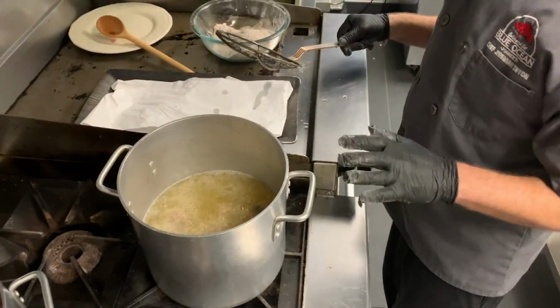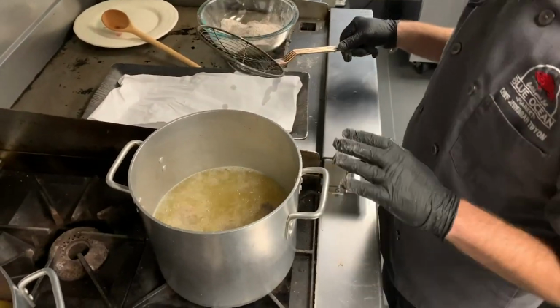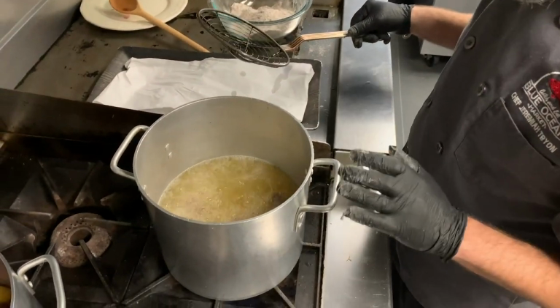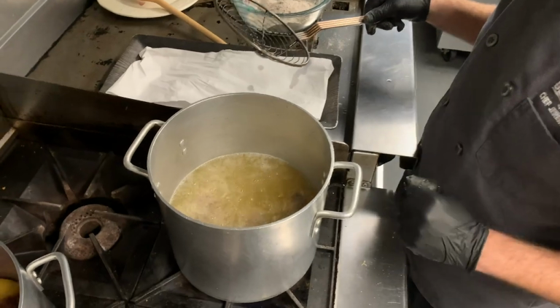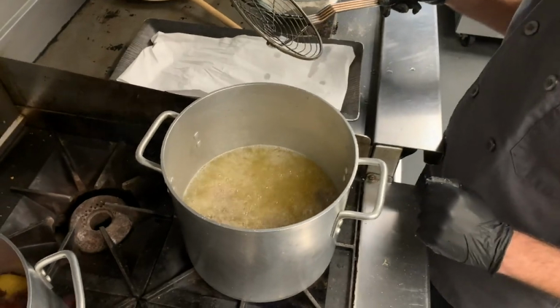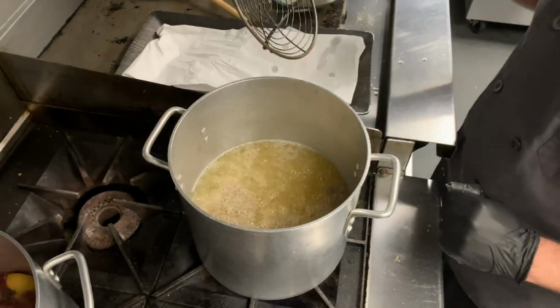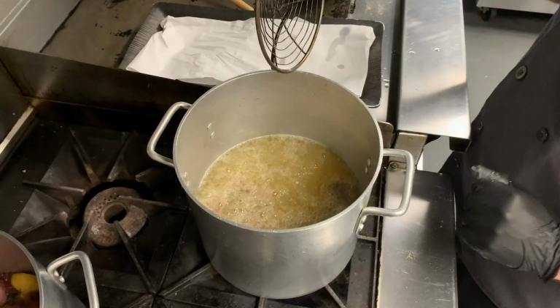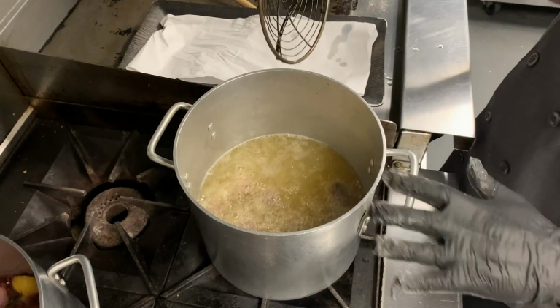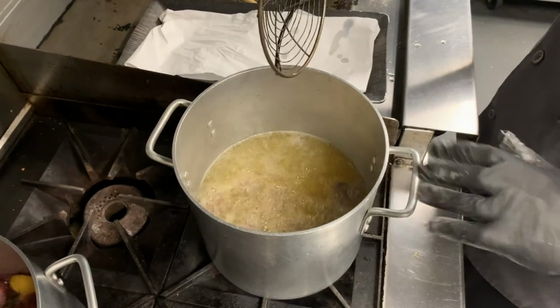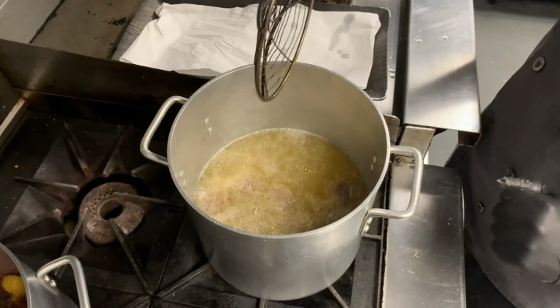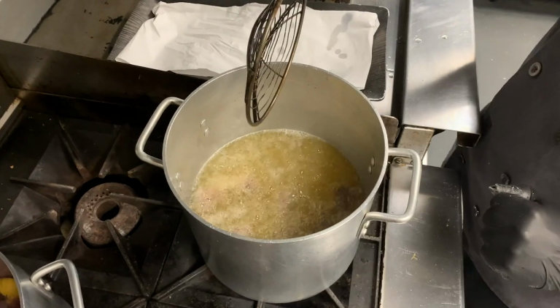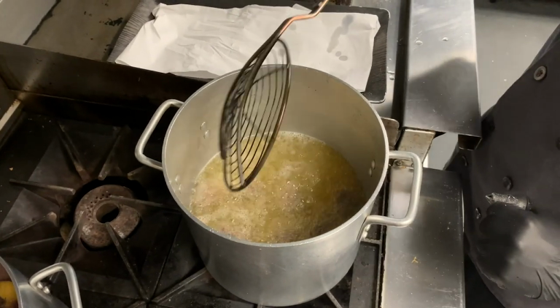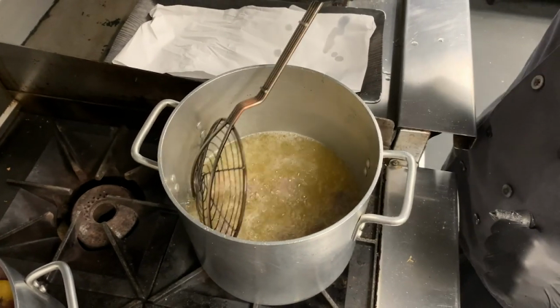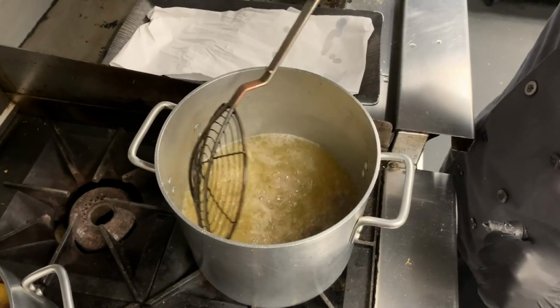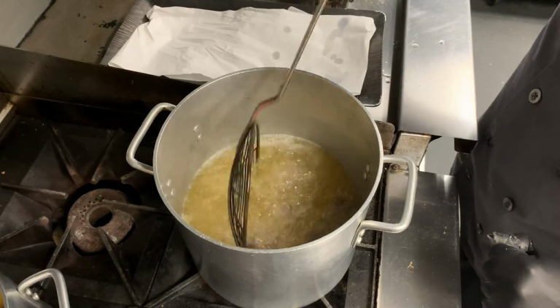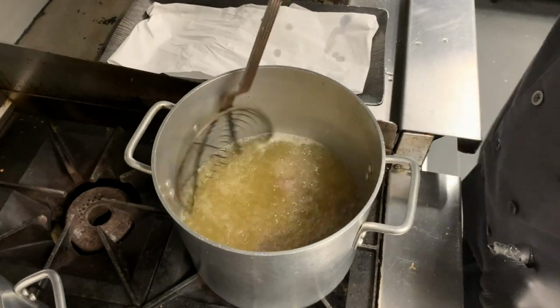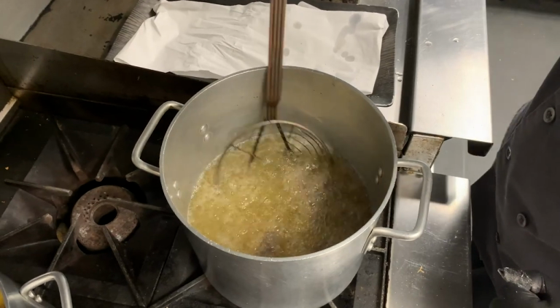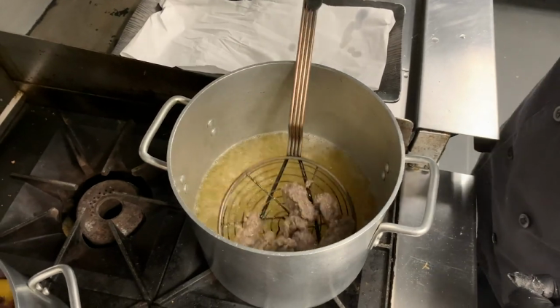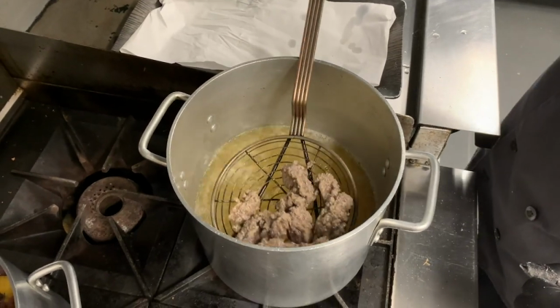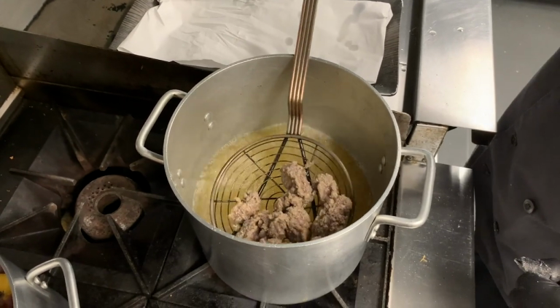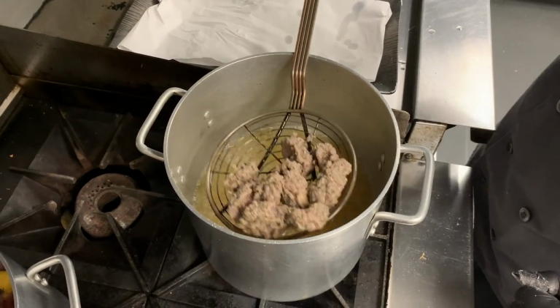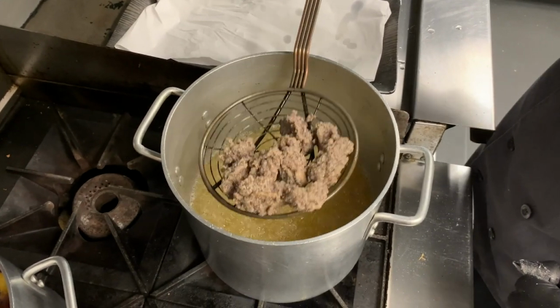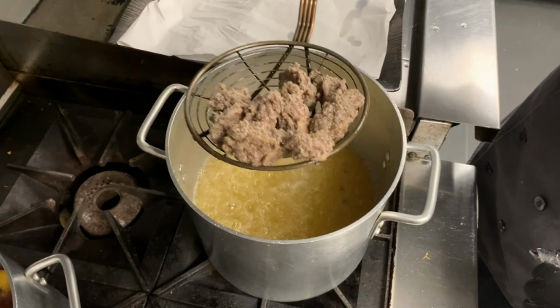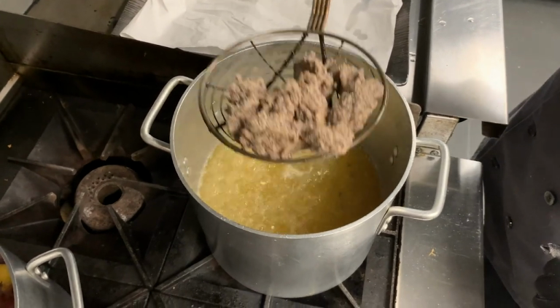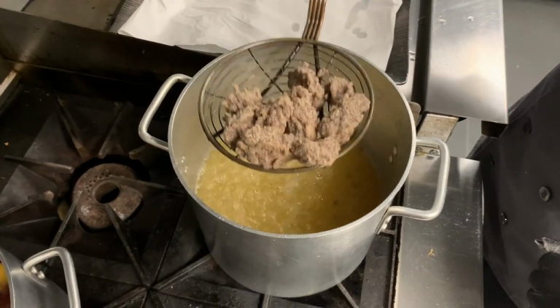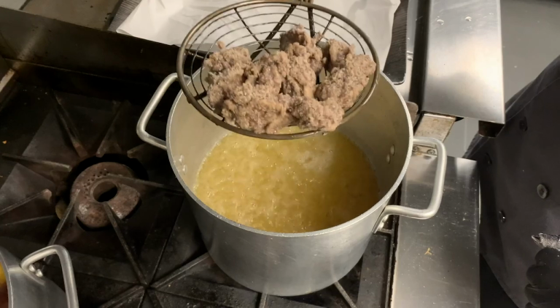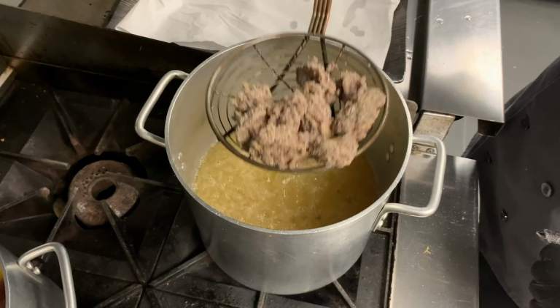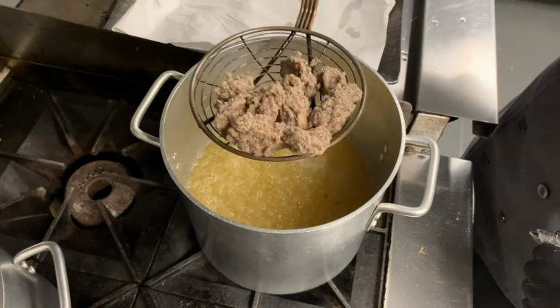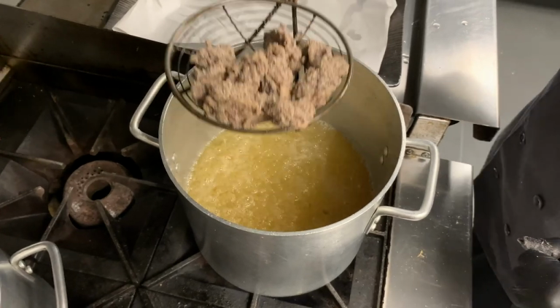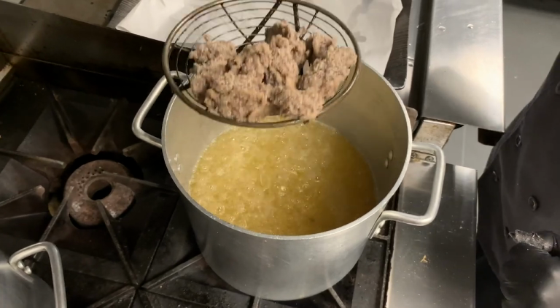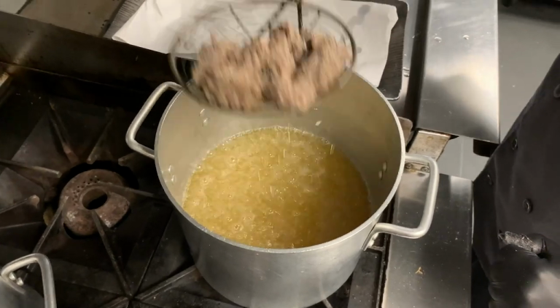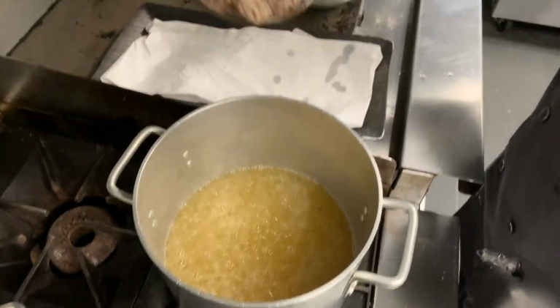Your oysters will talk to you while they're frying. You can see the bubbles have lessened — they're not quite cooking as hard. So that tells me that they're done. And you've got that beautiful blue corn.